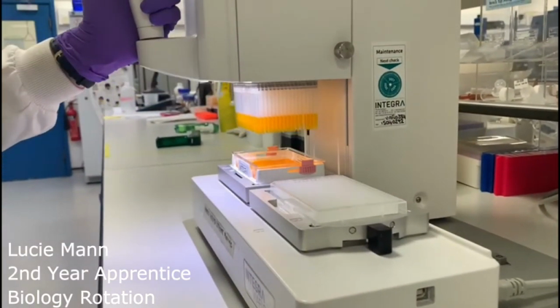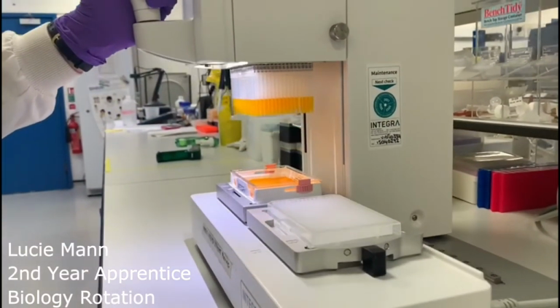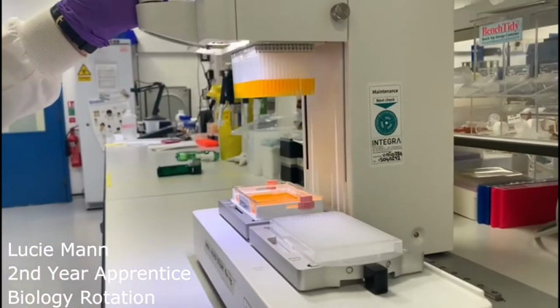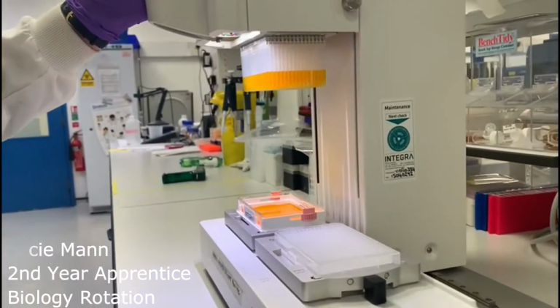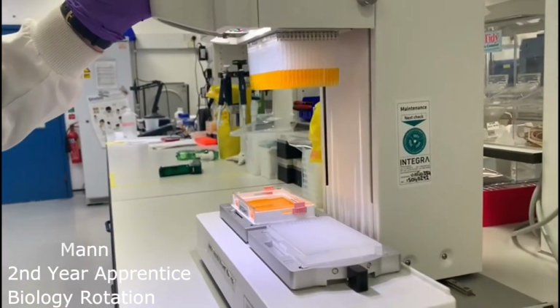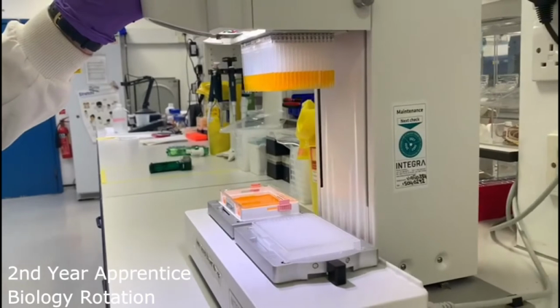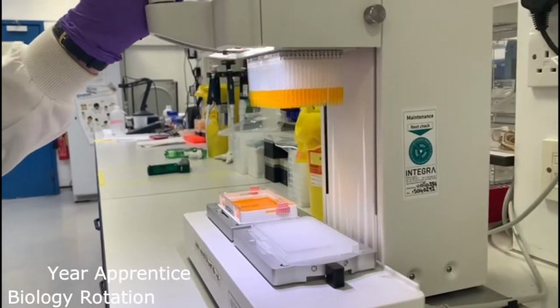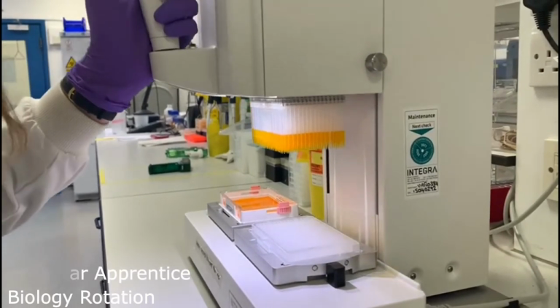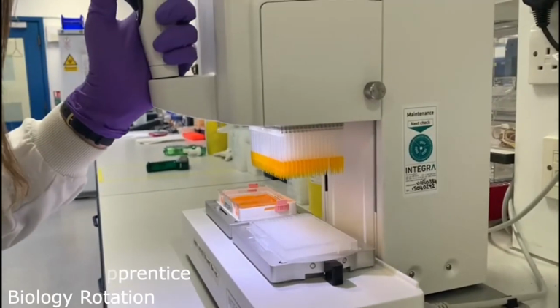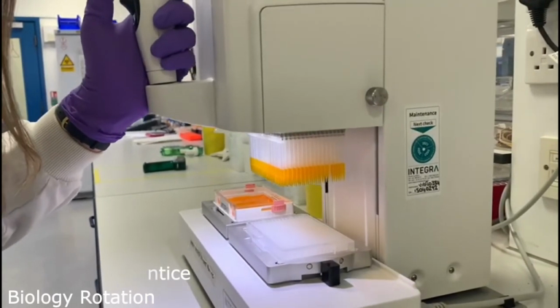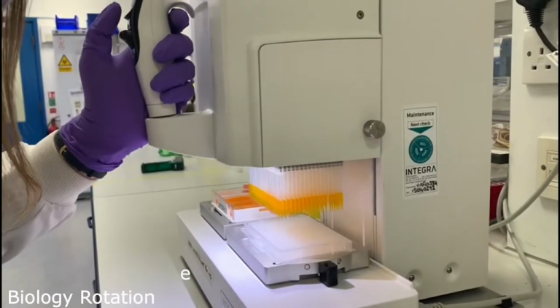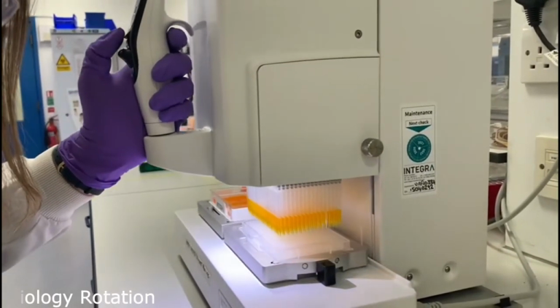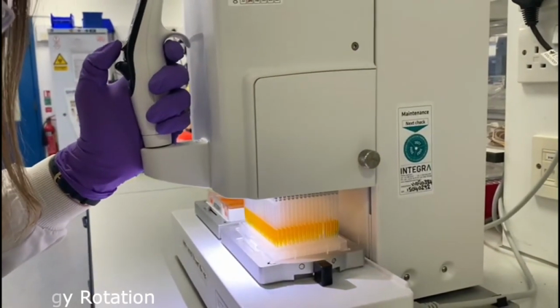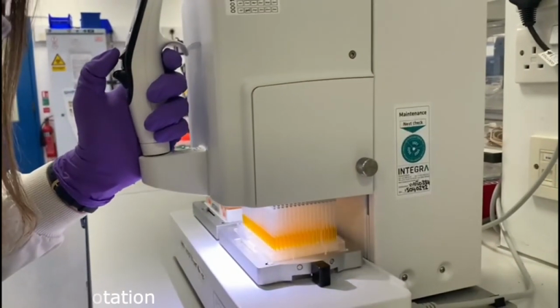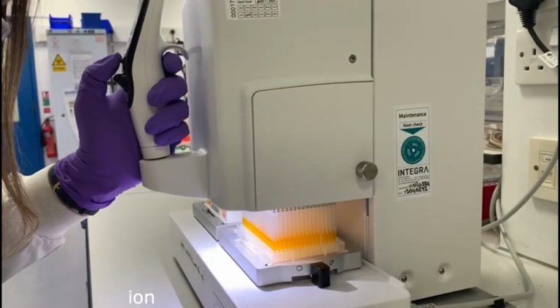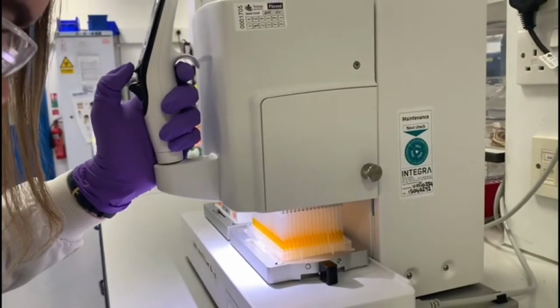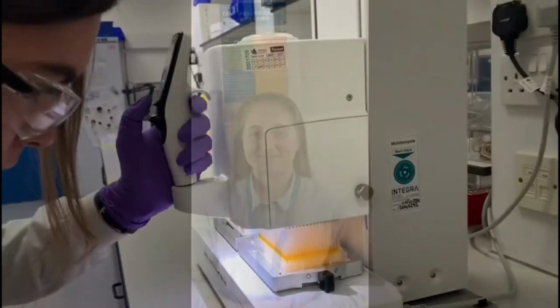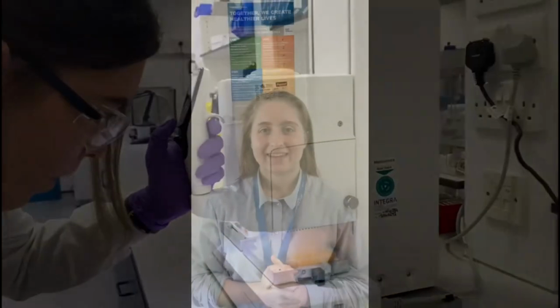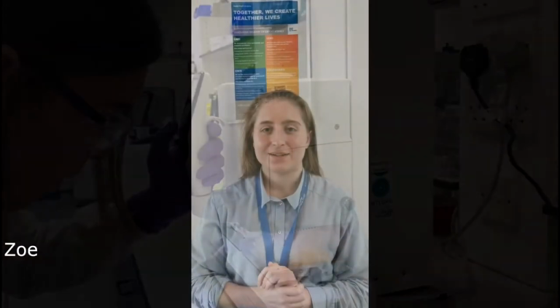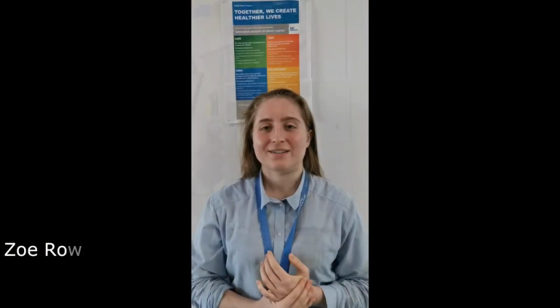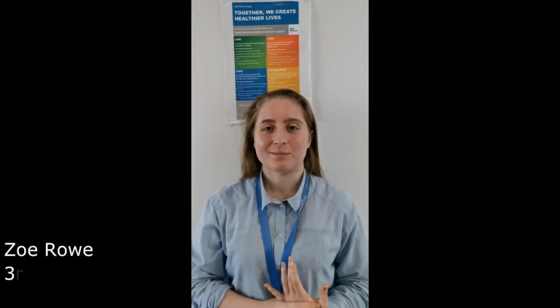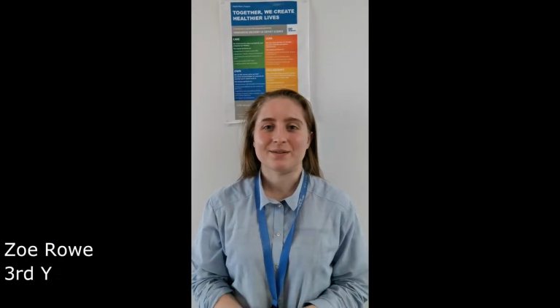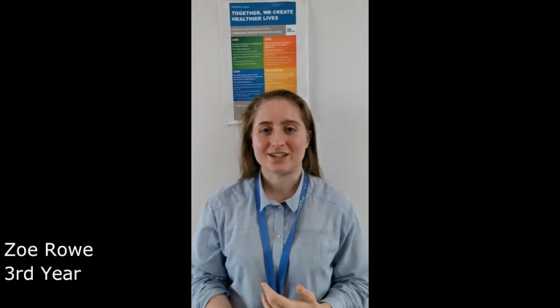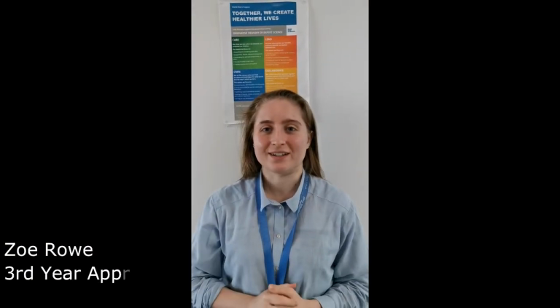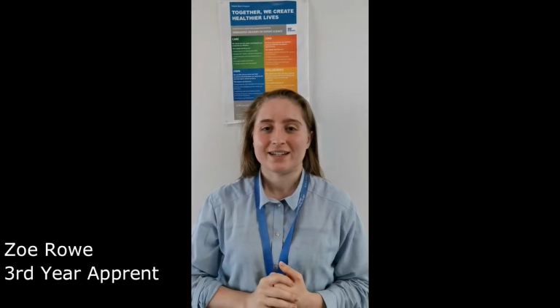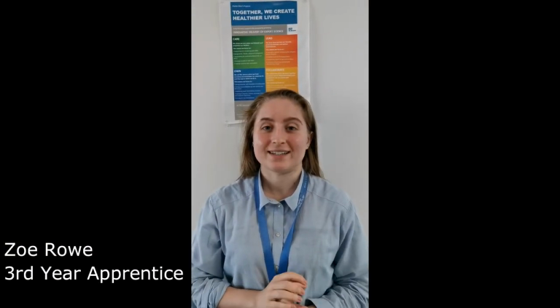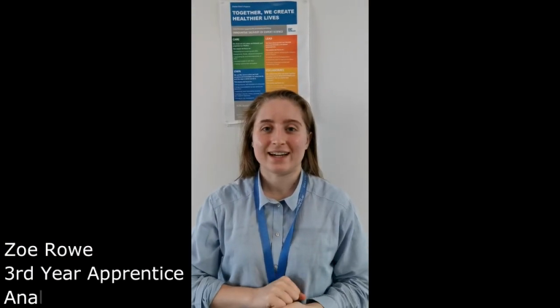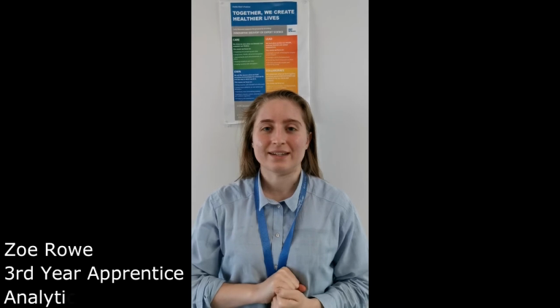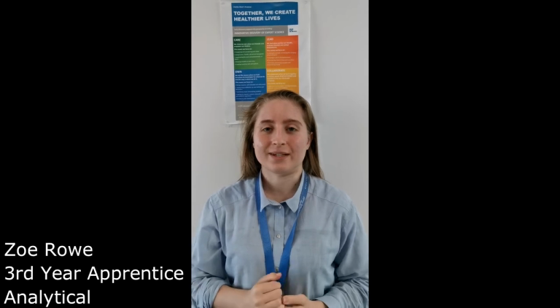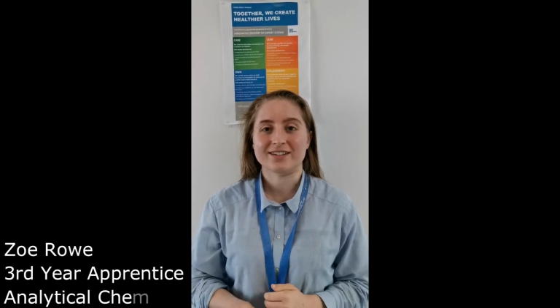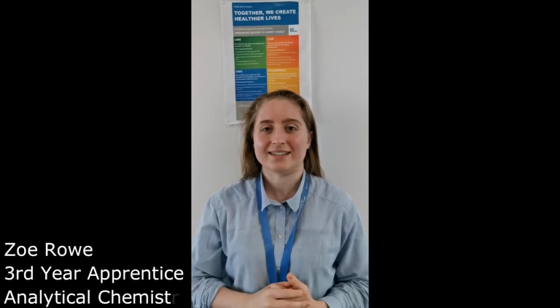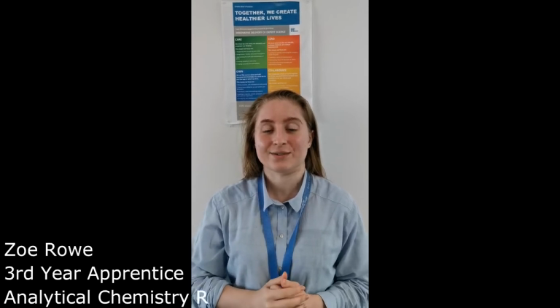I have enjoyed being able to get involved with lots of different projects and seeing the impact that various departments have on drug discovery whilst doing independent project work. Being part of such a supportive team within Charles River is fantastic and being given so many opportunities is awesome.